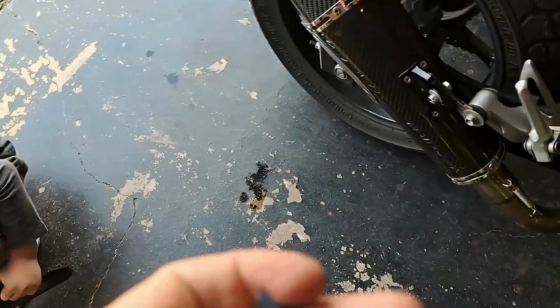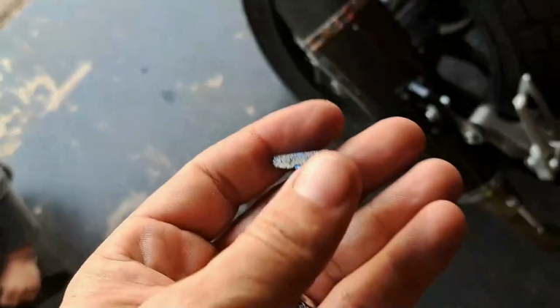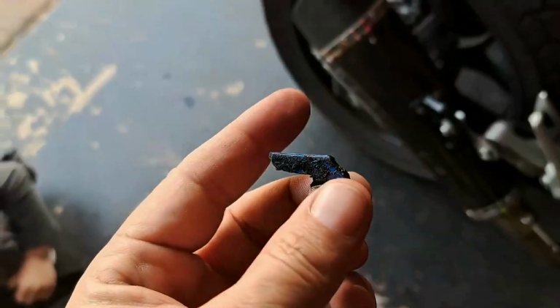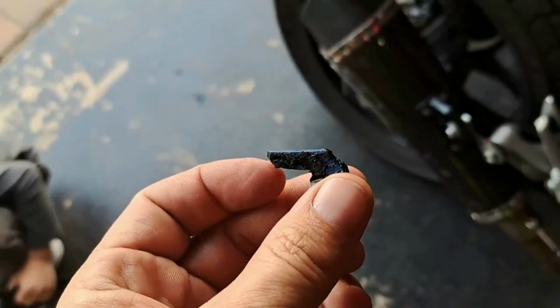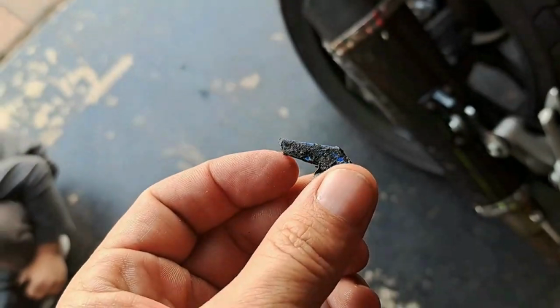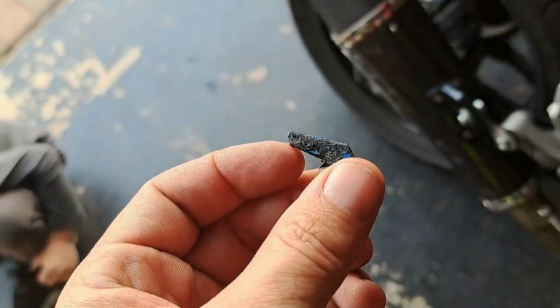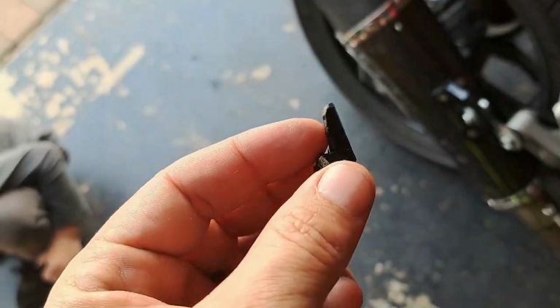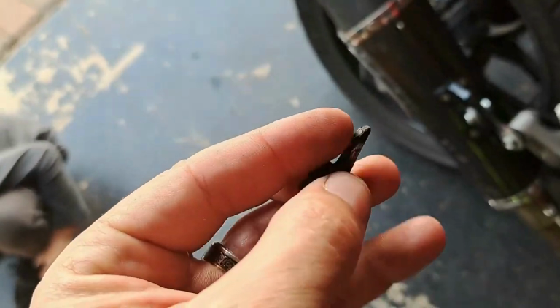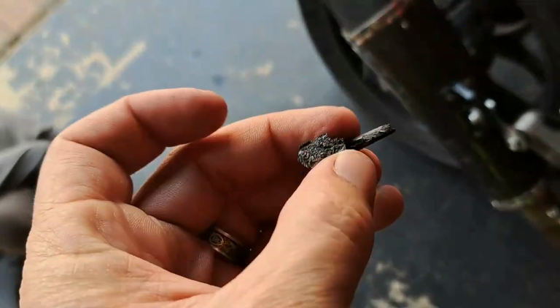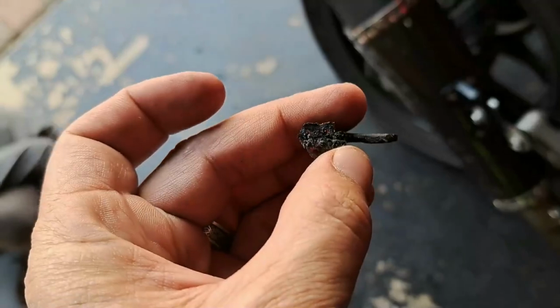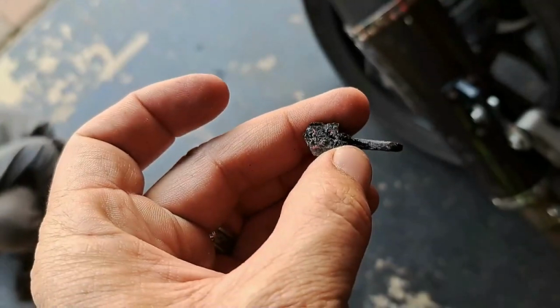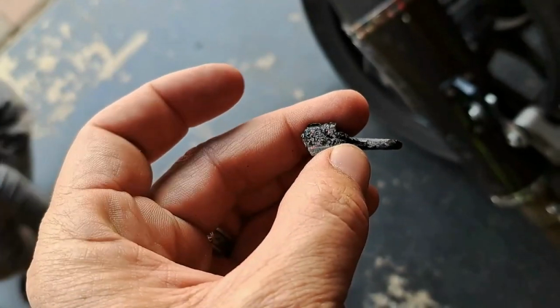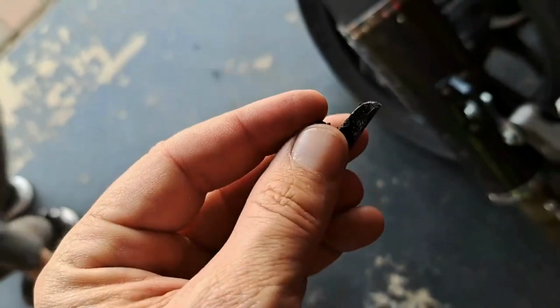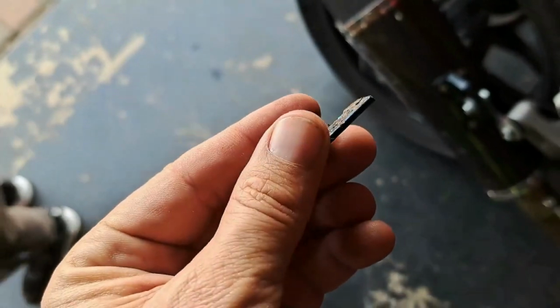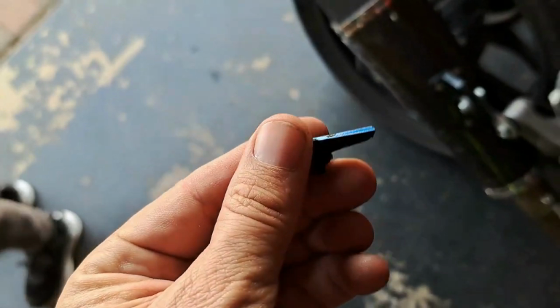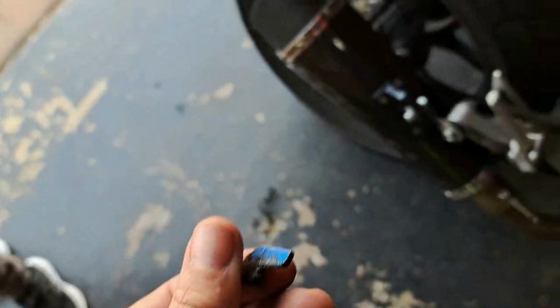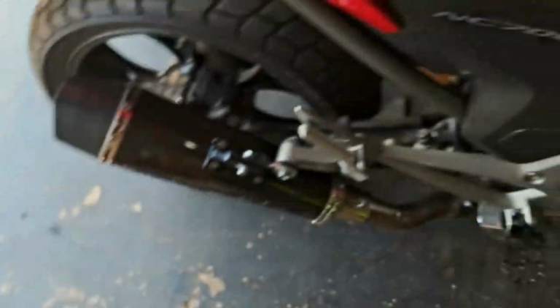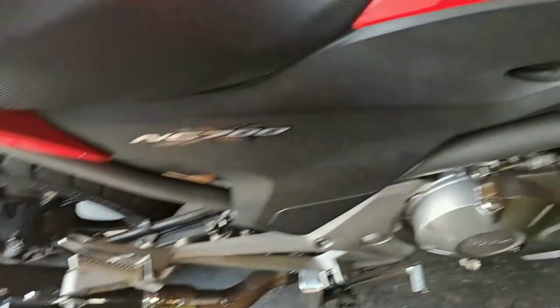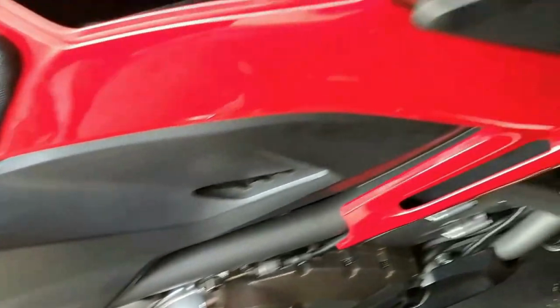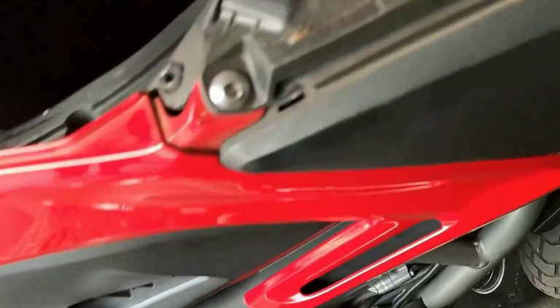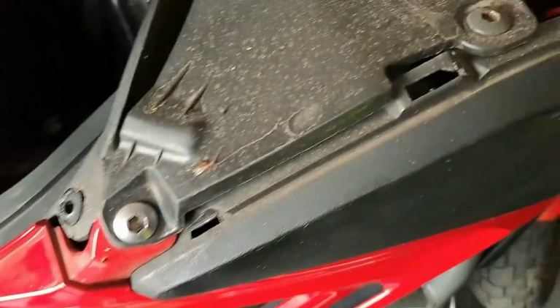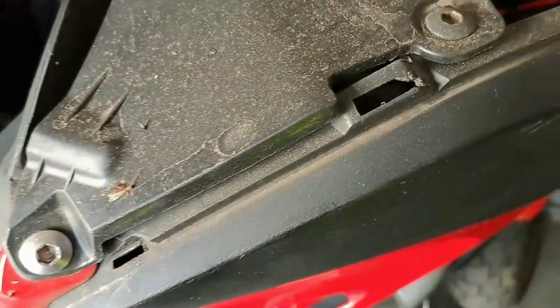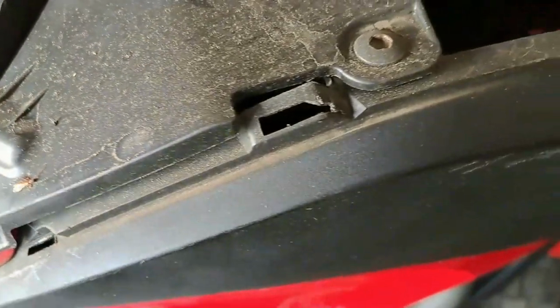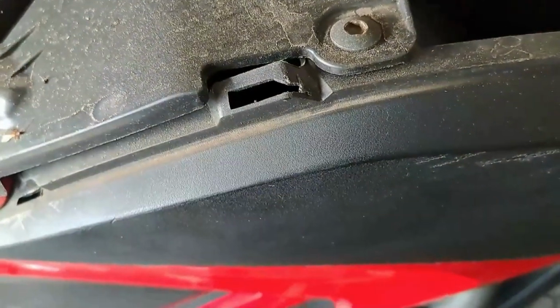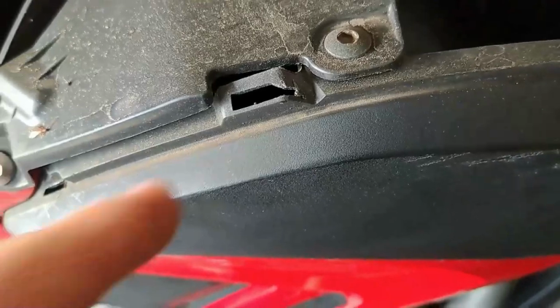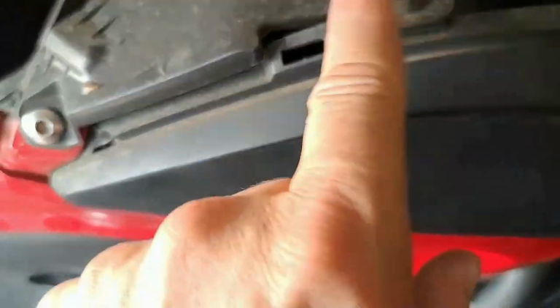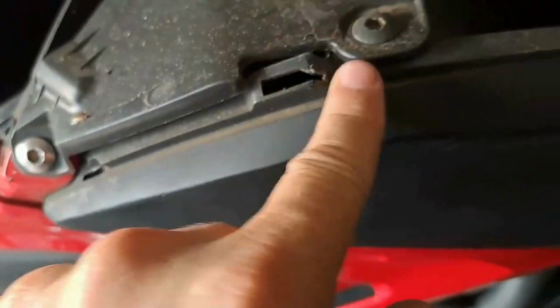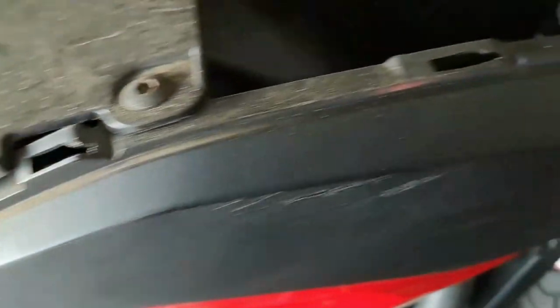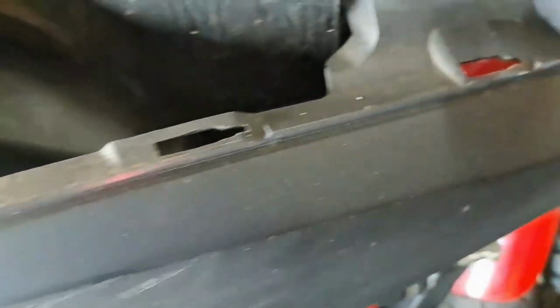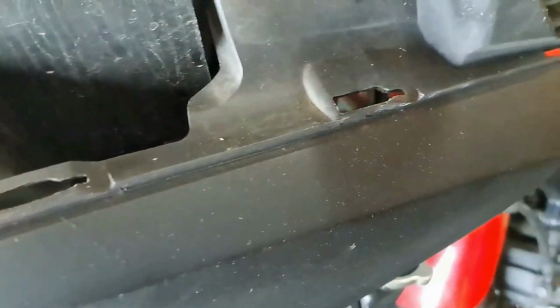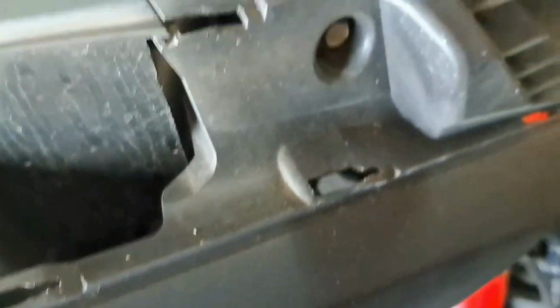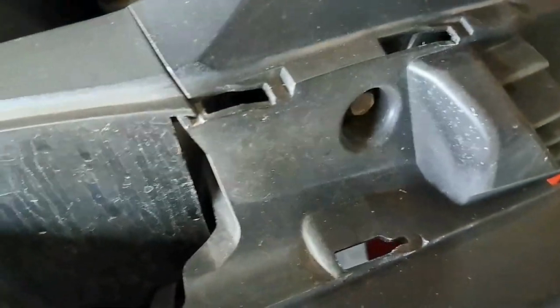Clearly this has been removed before because the clips broke off, and most of the clips that I found were glued together, which means the clips had broken before and somebody tried to fix it.